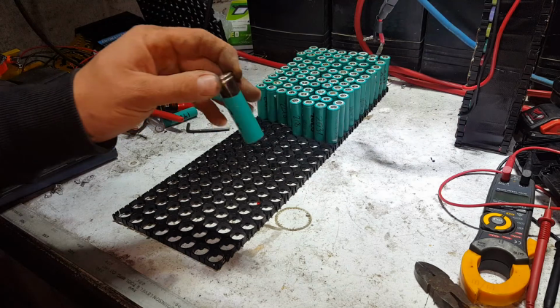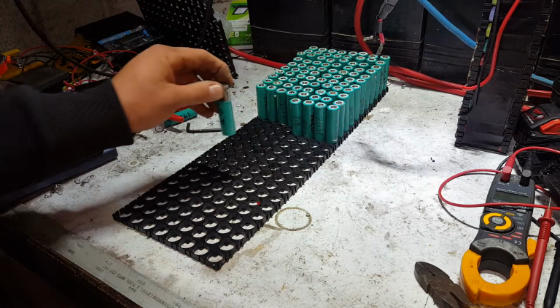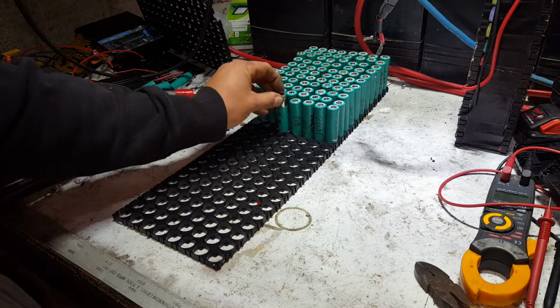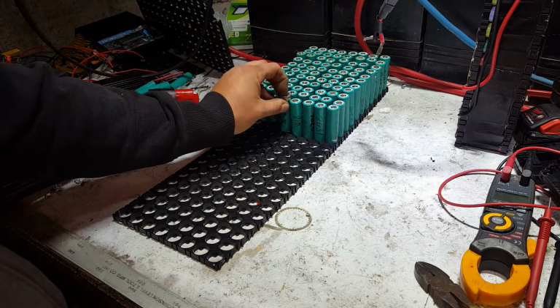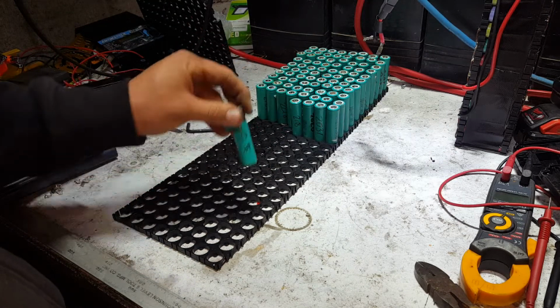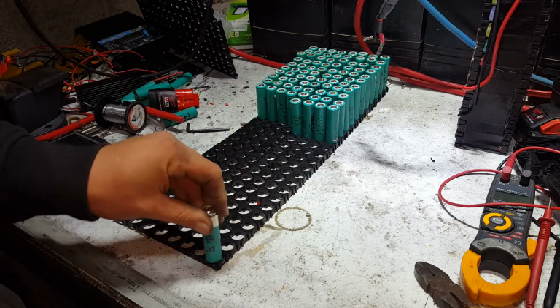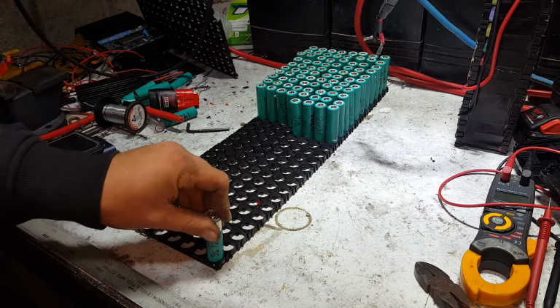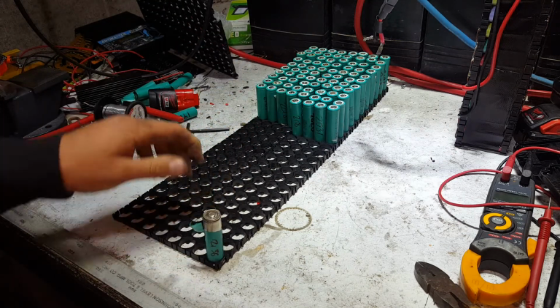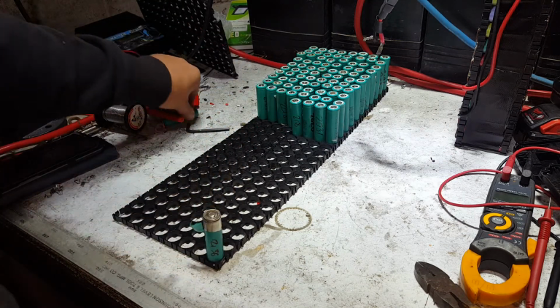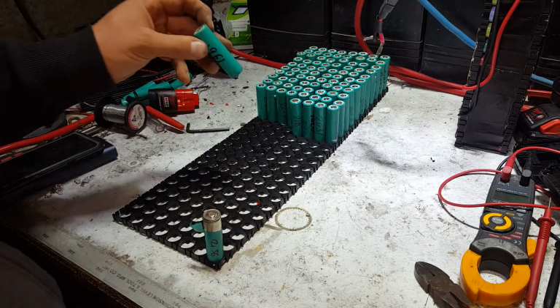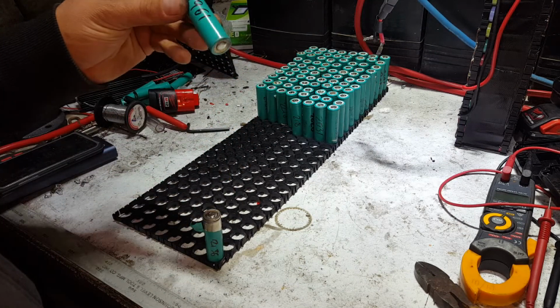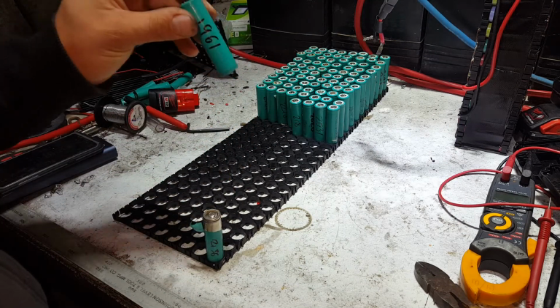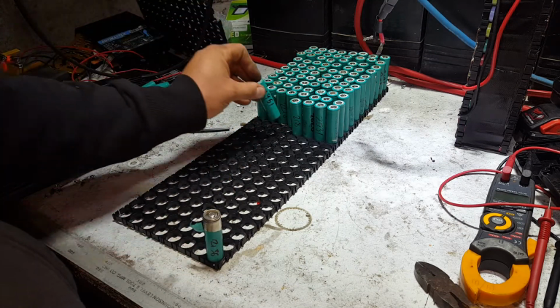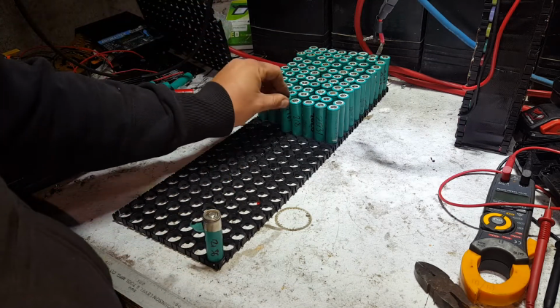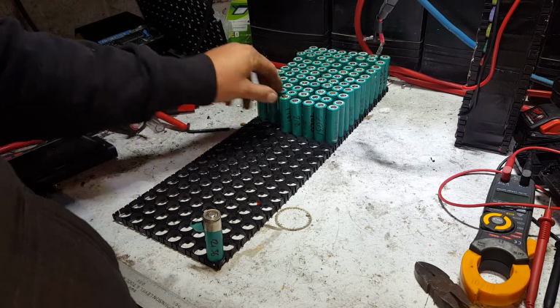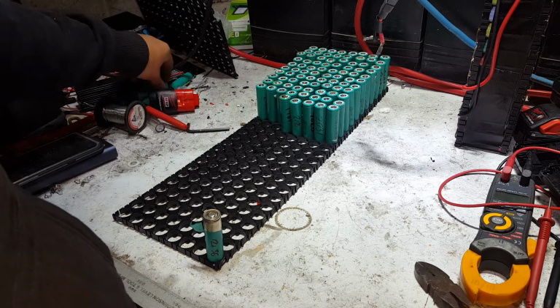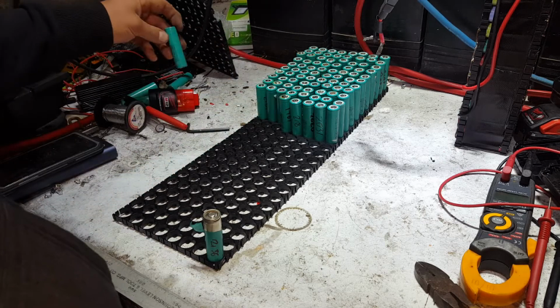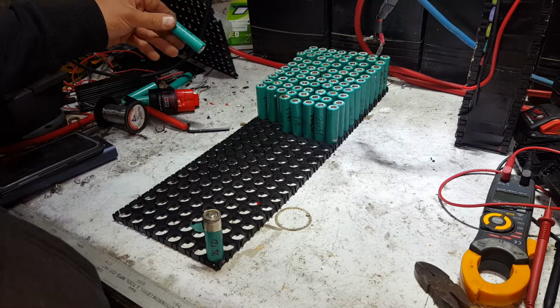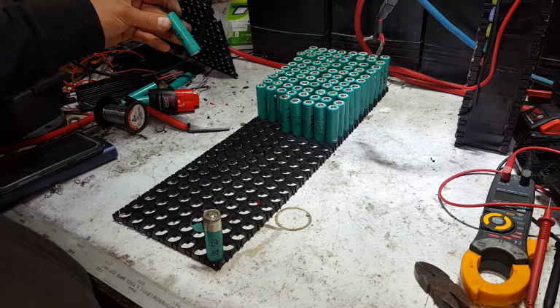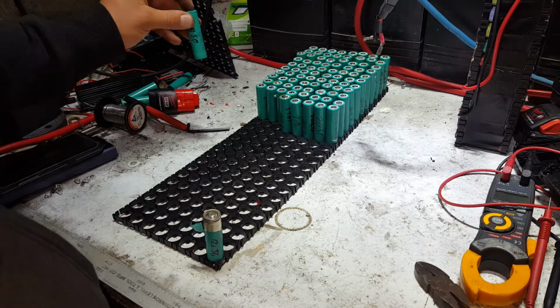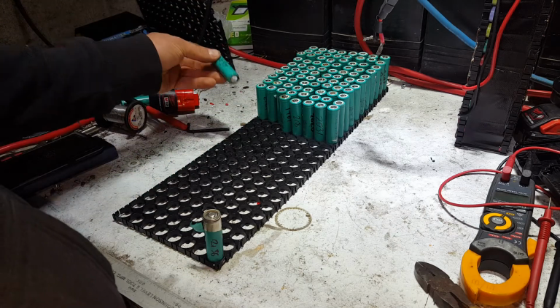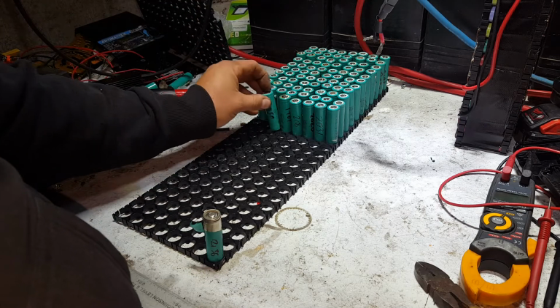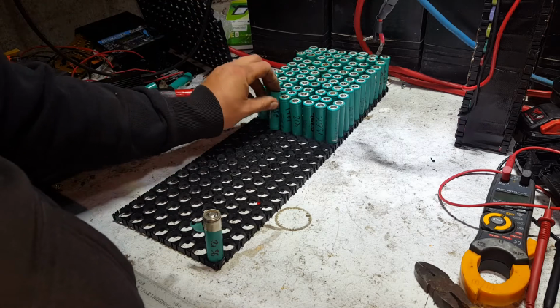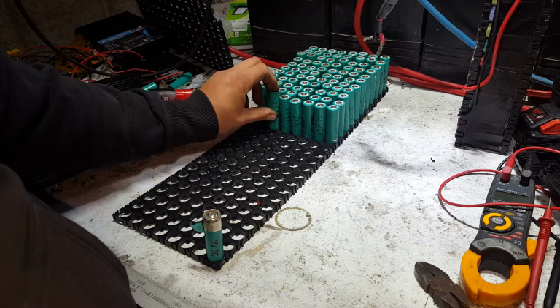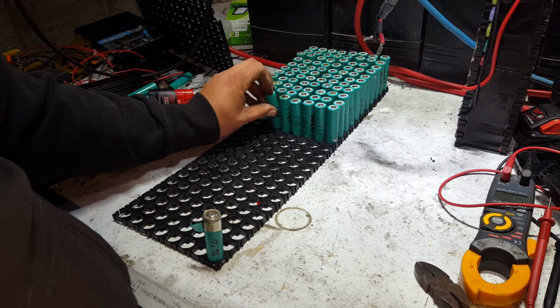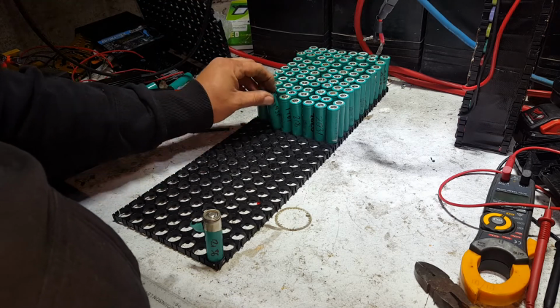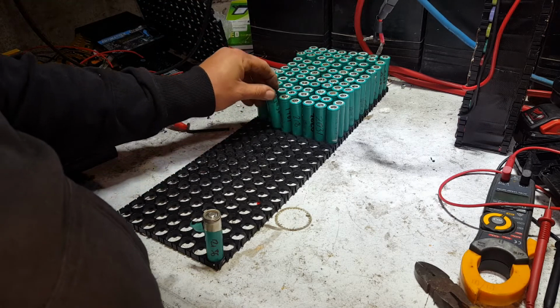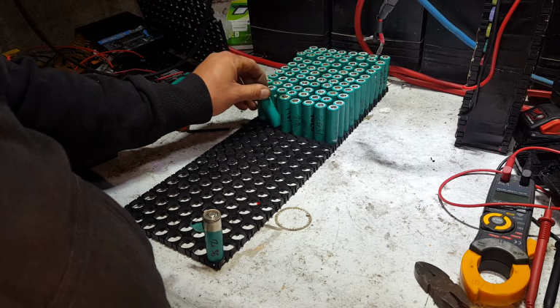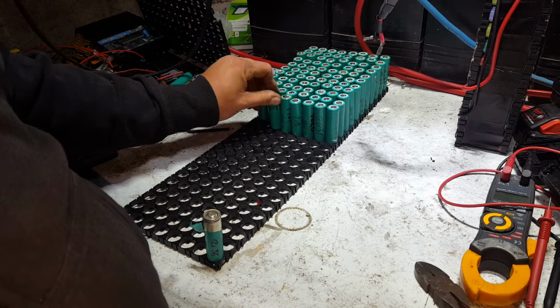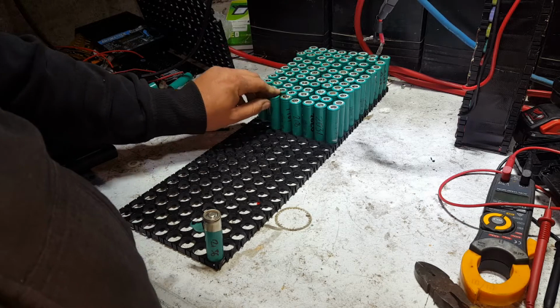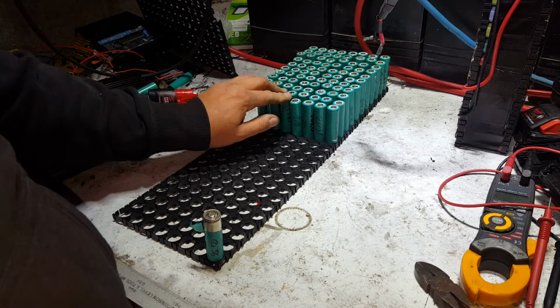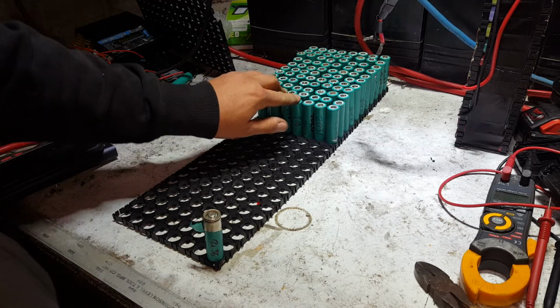Anyway, that one needs re-wrapping — I can go on the outside up front. As I was saying, the BMS — this battery is going to be quite a unique thing.